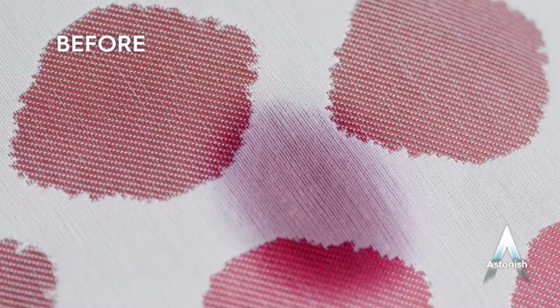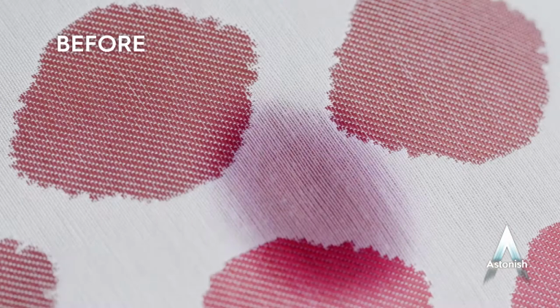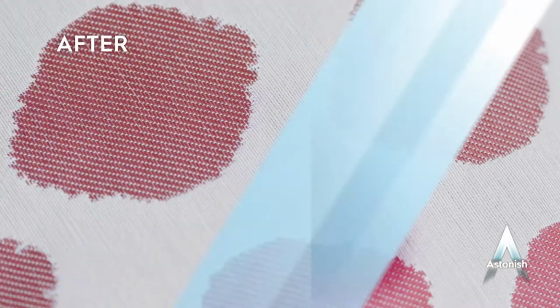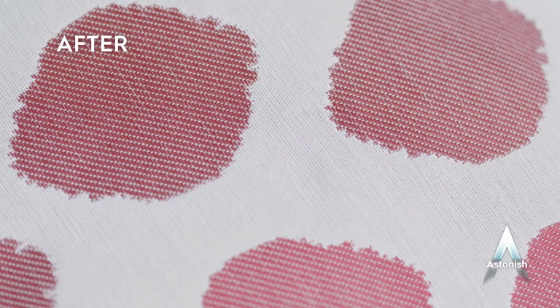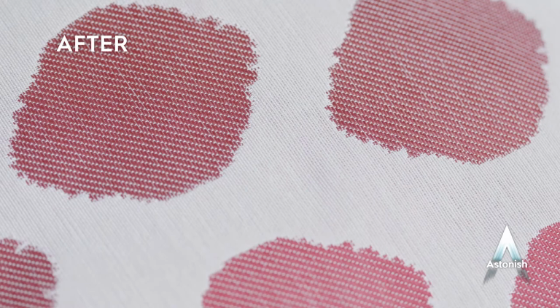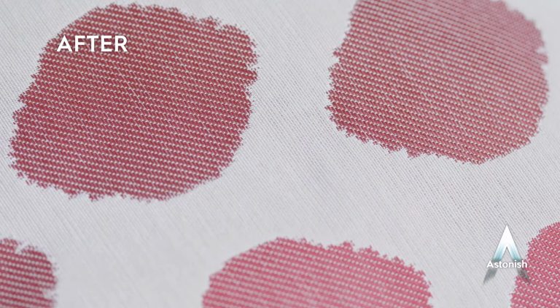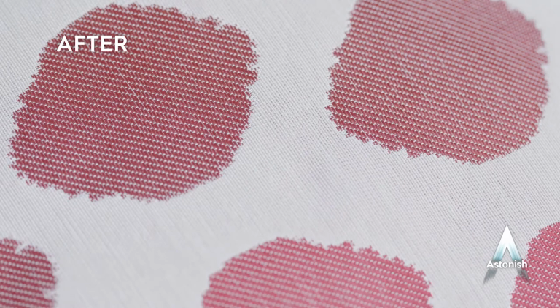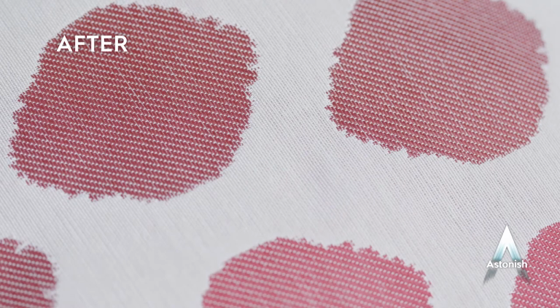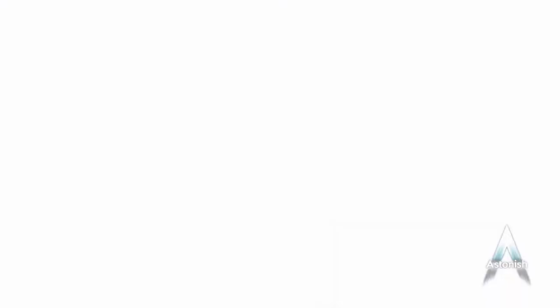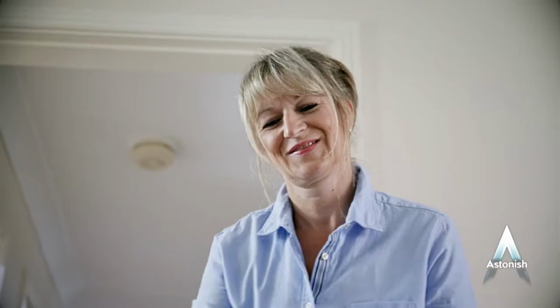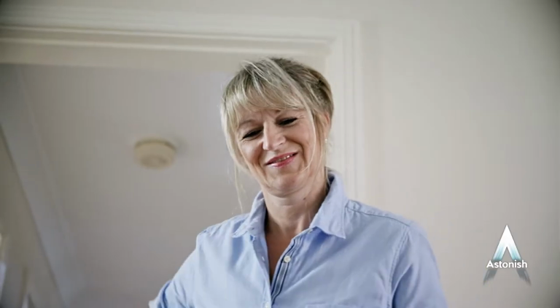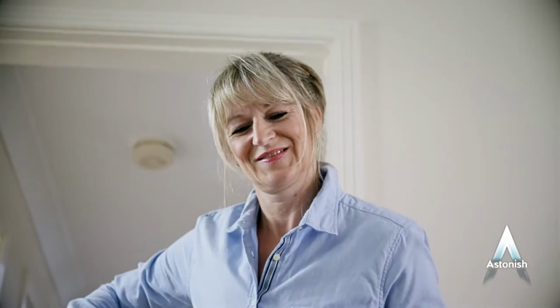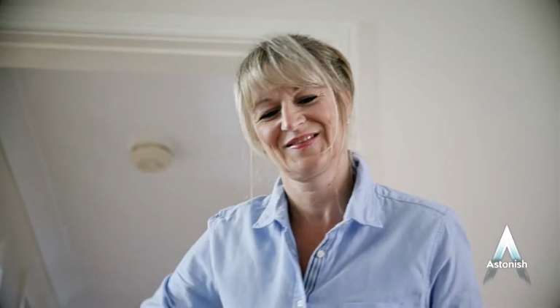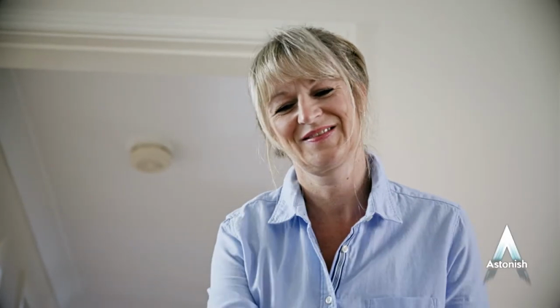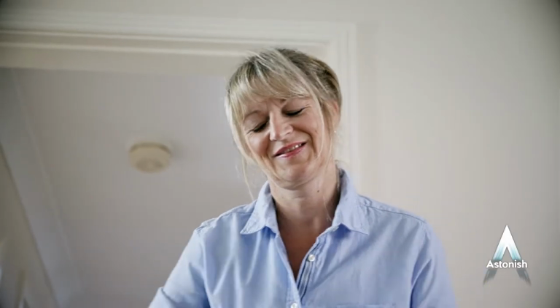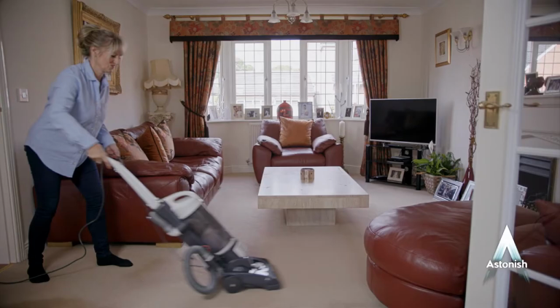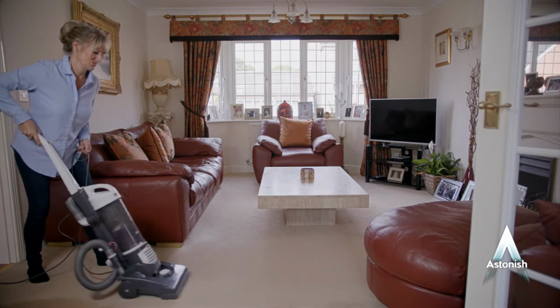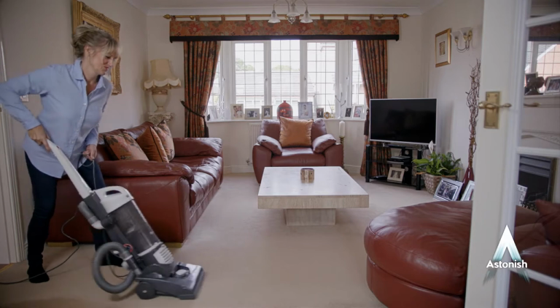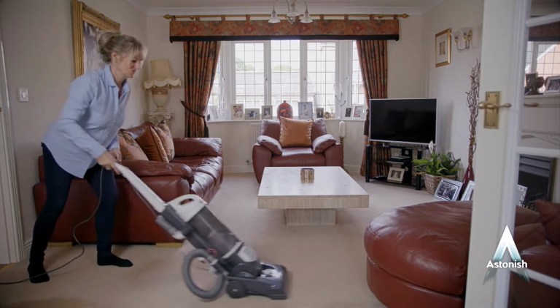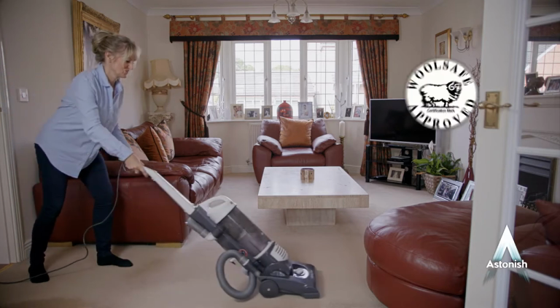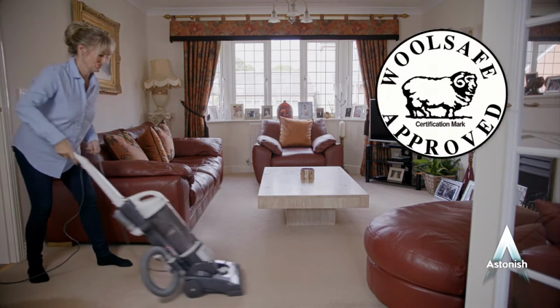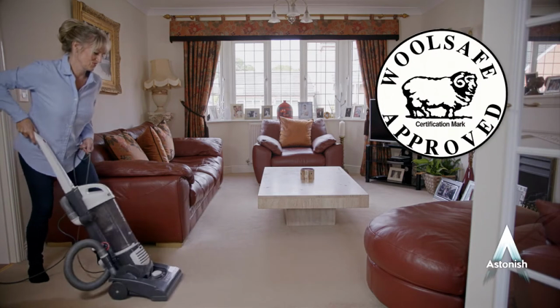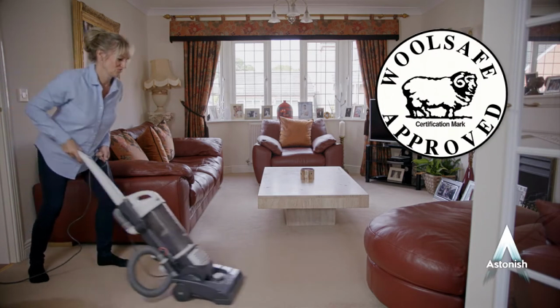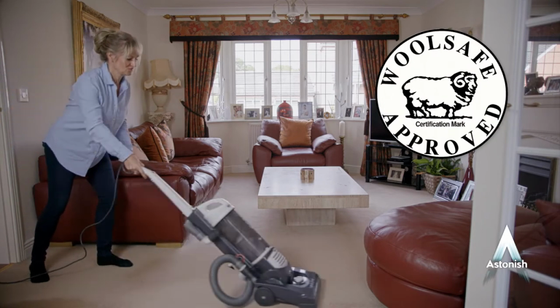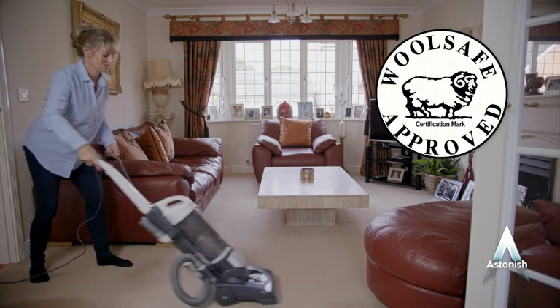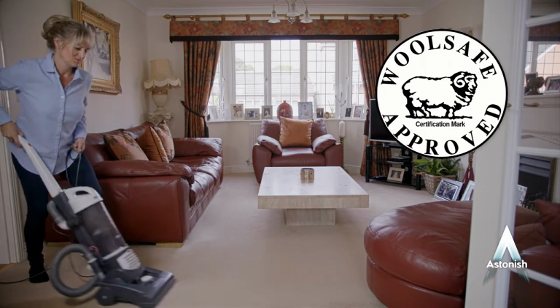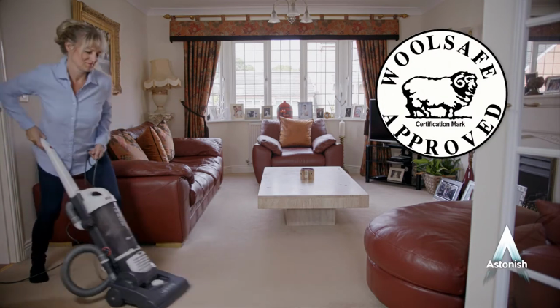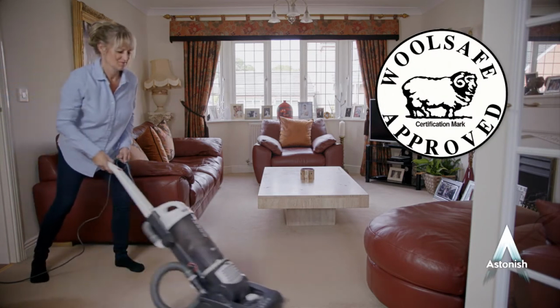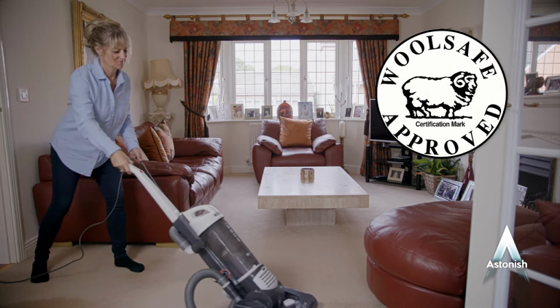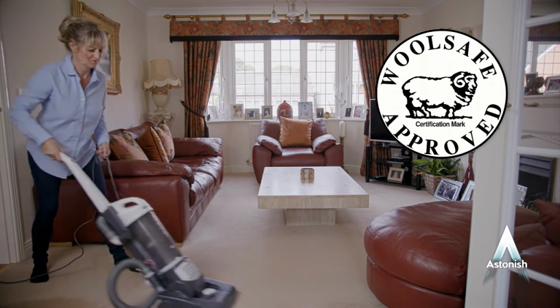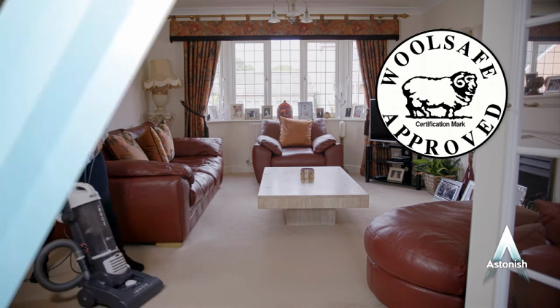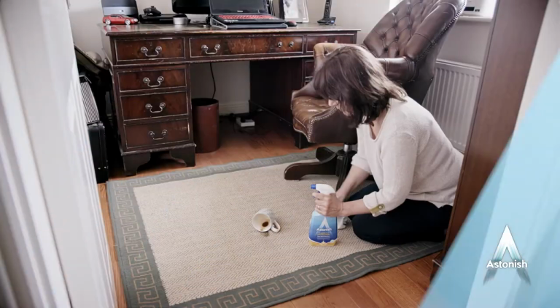From this to this in just a few short minutes. Remember, Astonish Carpet and Upholstery Spot Stain Remover is tested and approved by Woolsafe, the UK's leading wool carpet and fabric association.